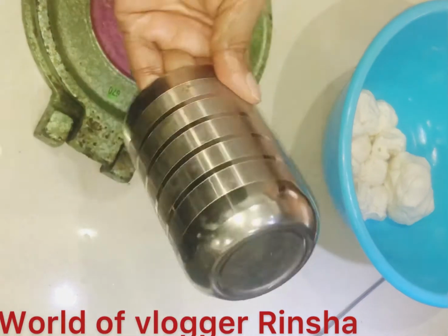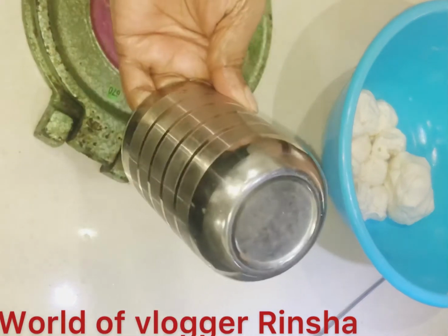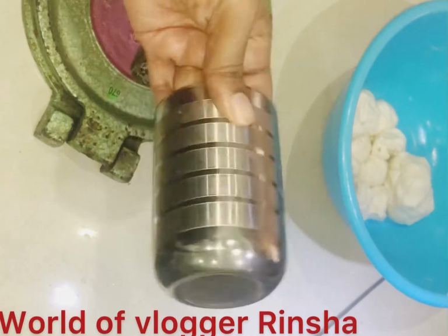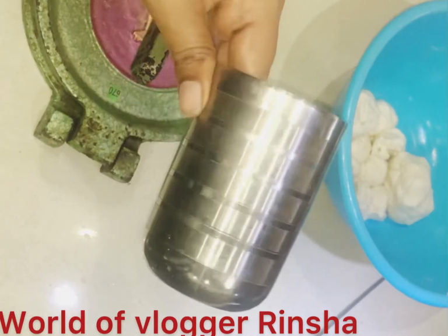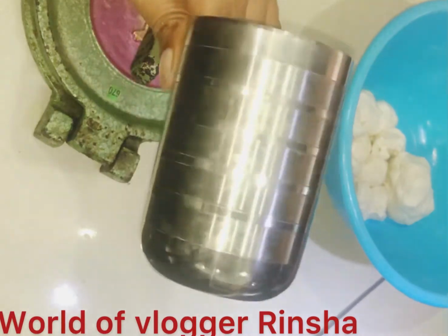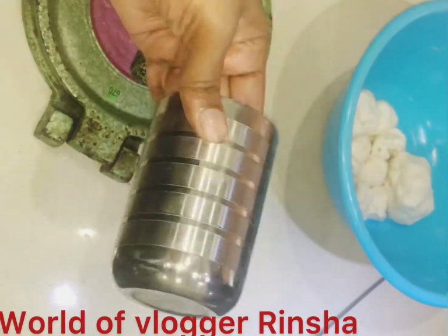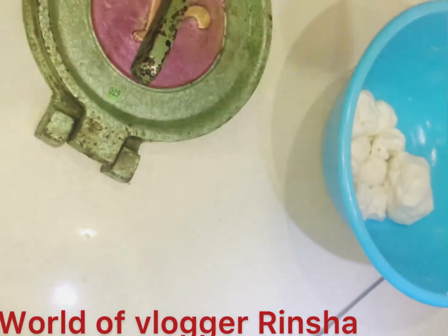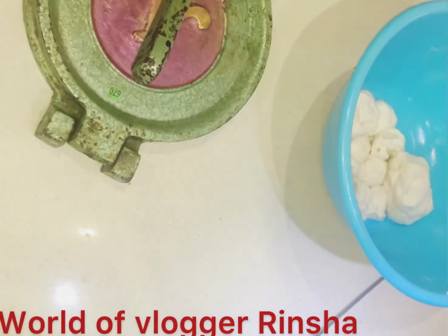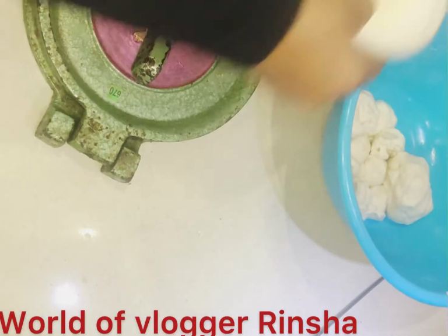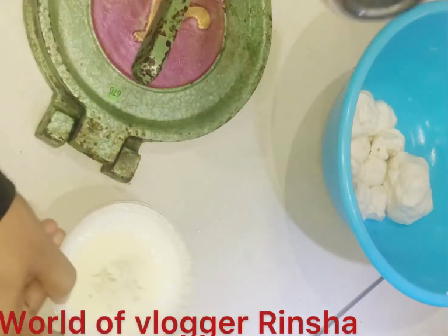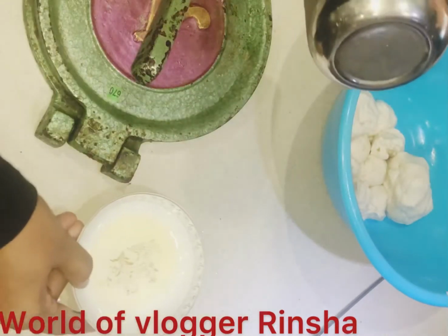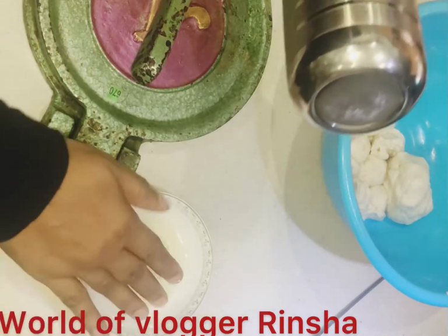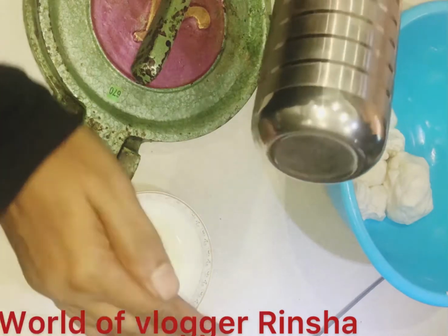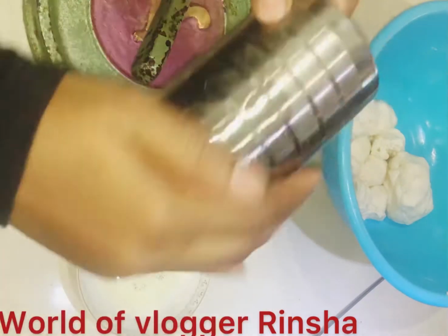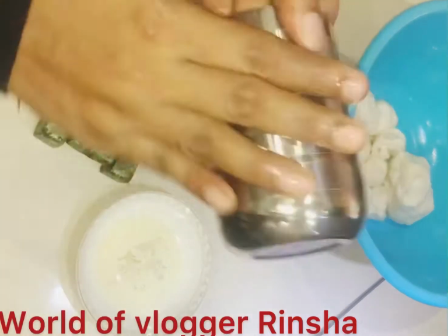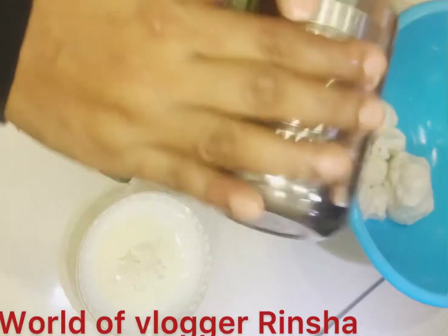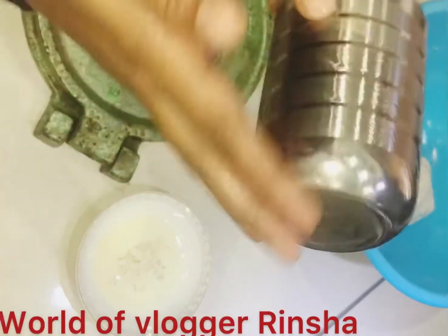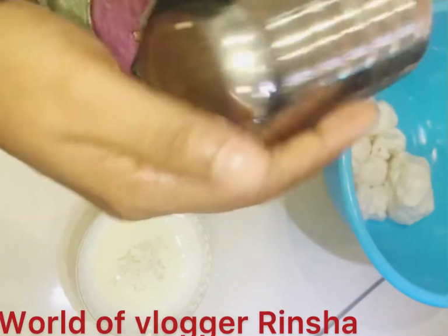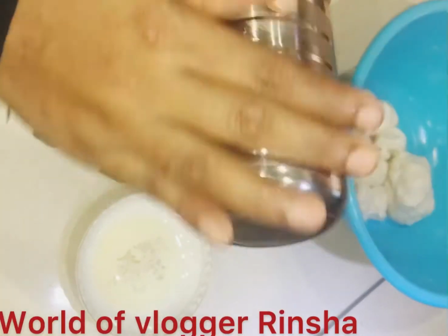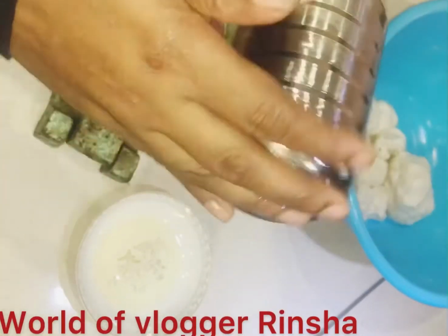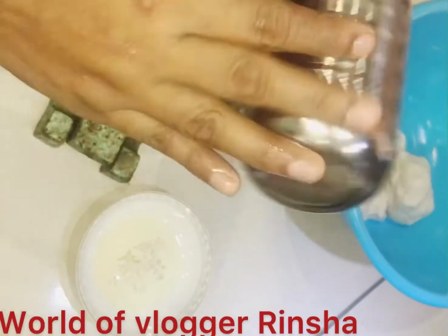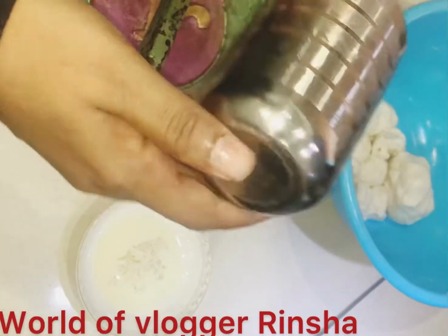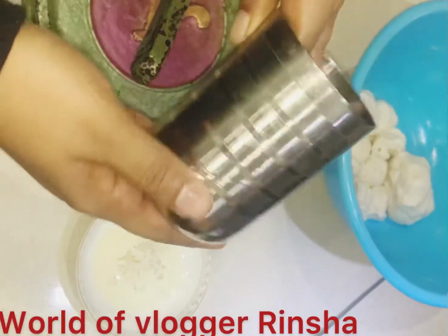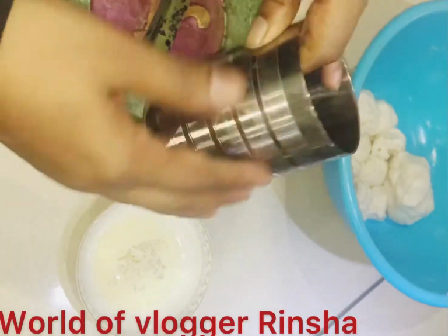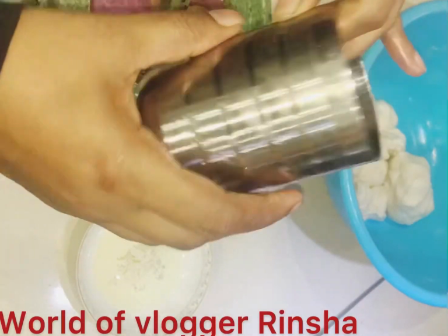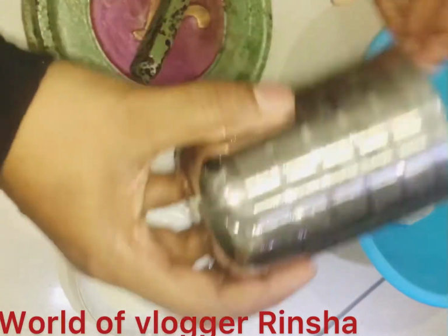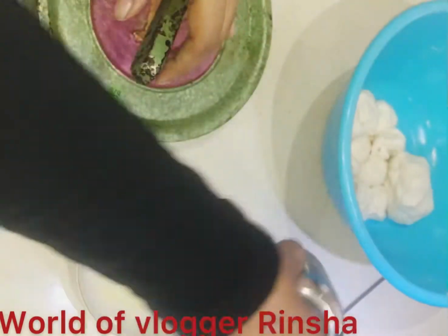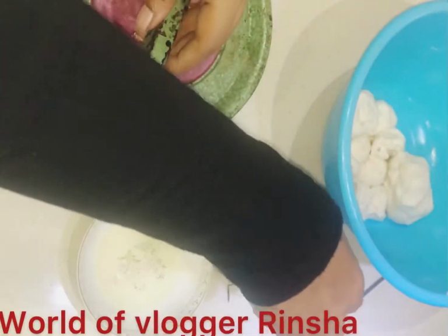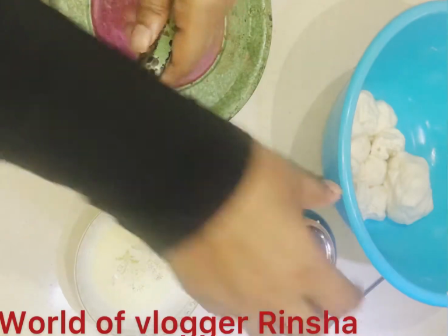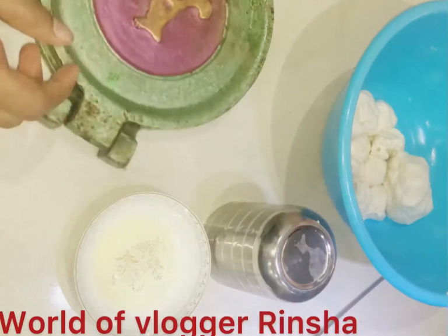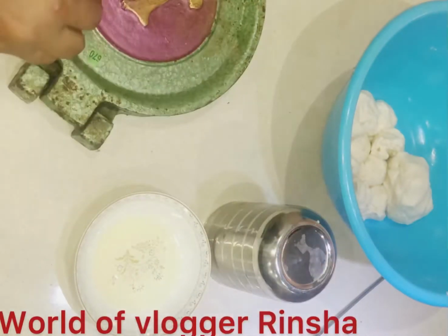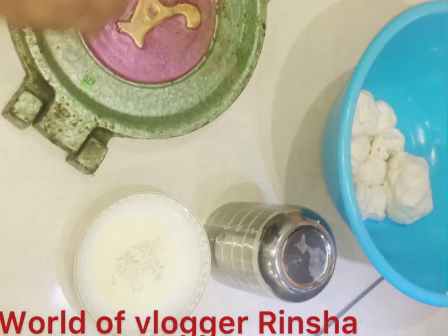Add a glass on the back side, on the side. Add a glass on the top of the back side. Add a little coat on a pan.